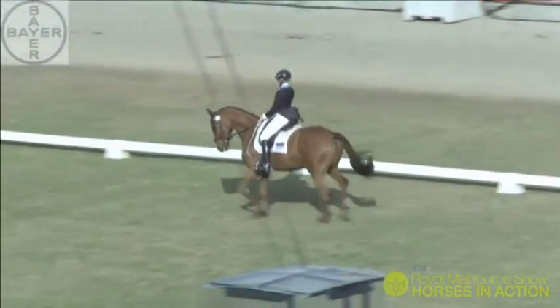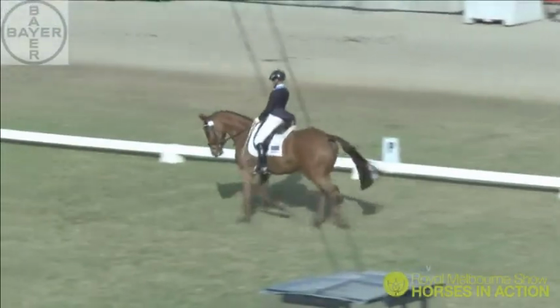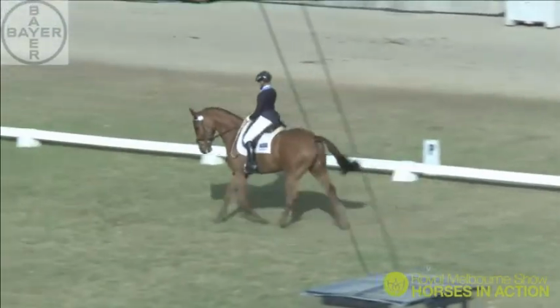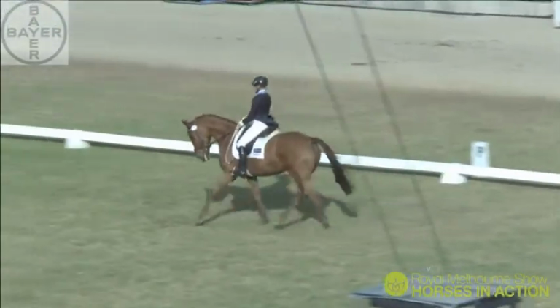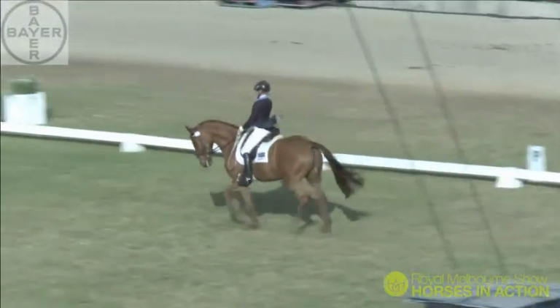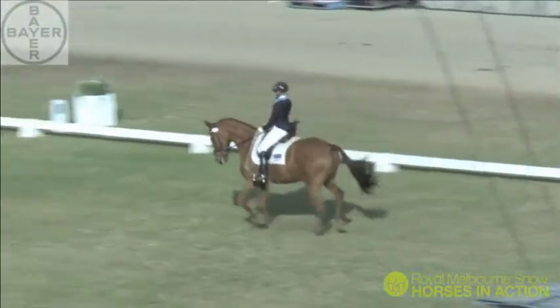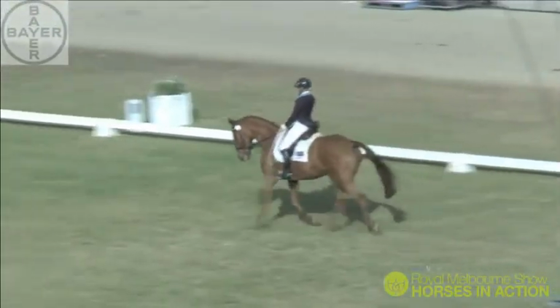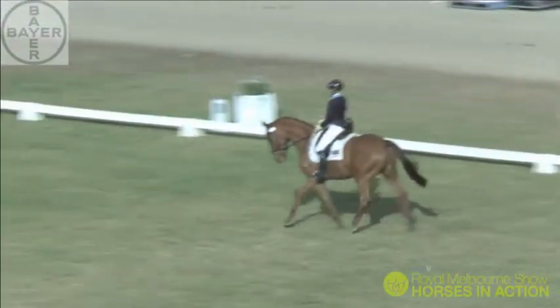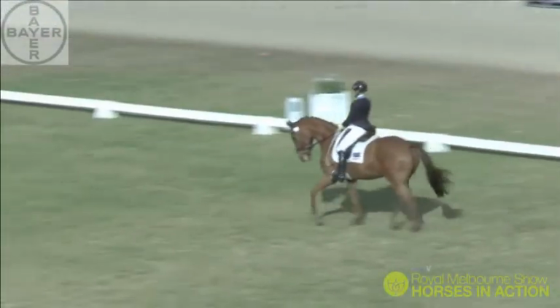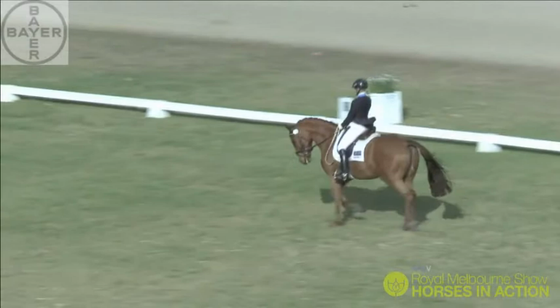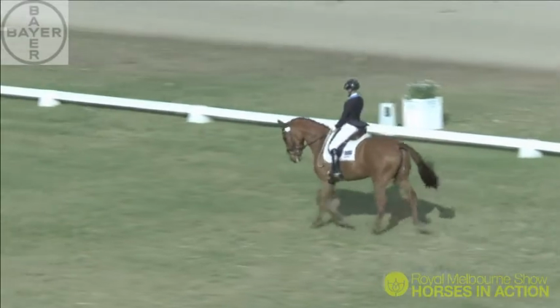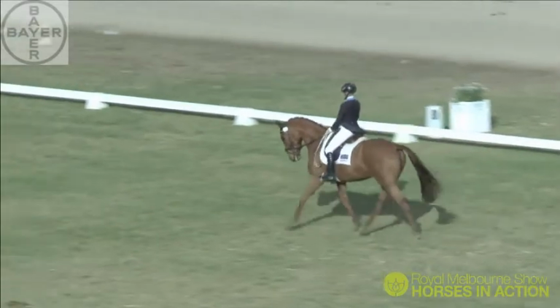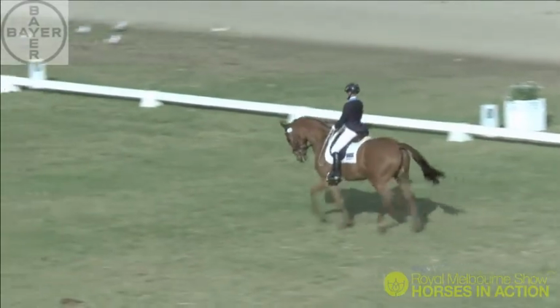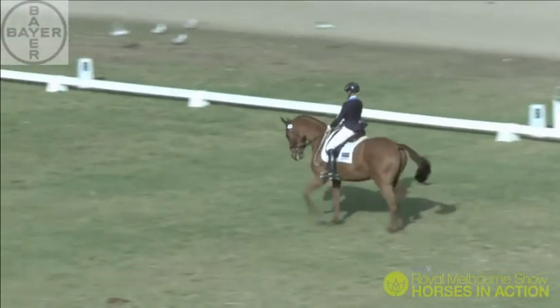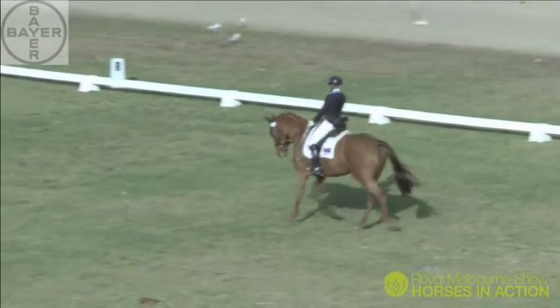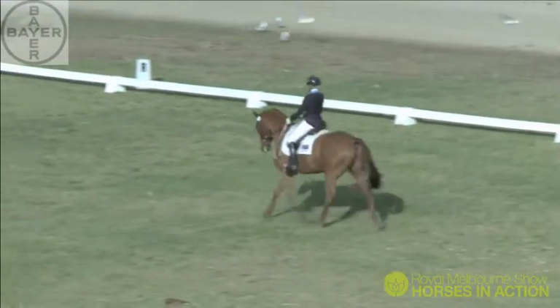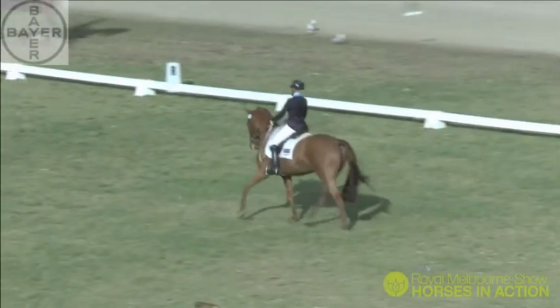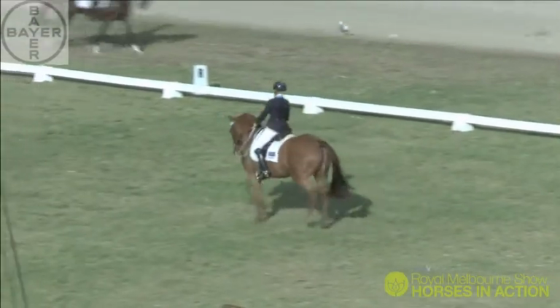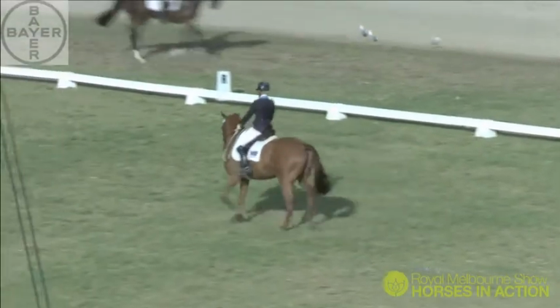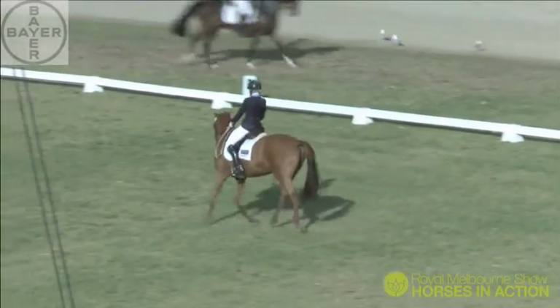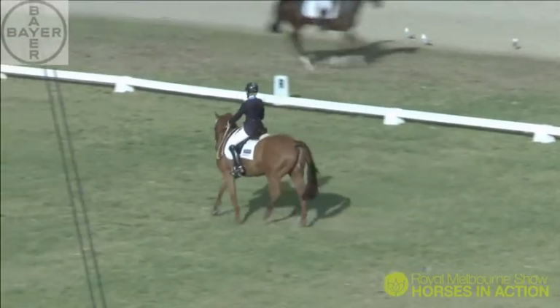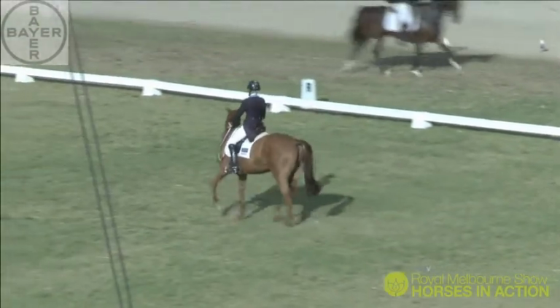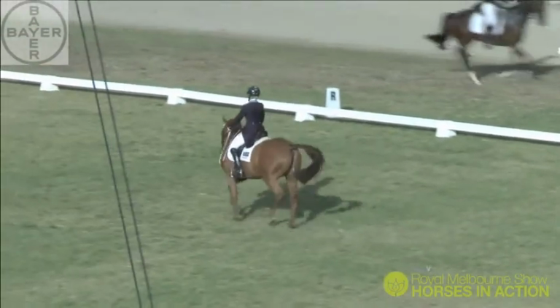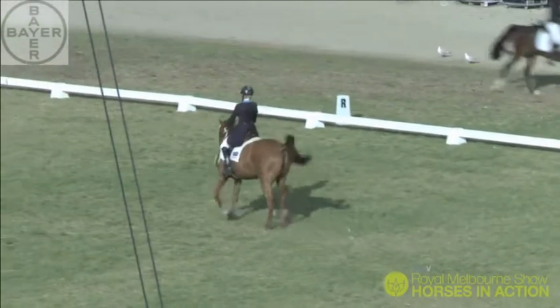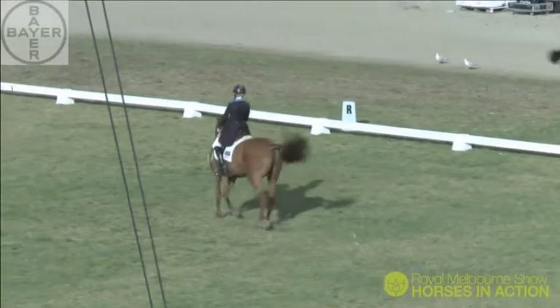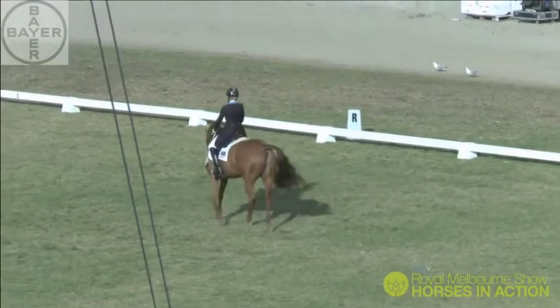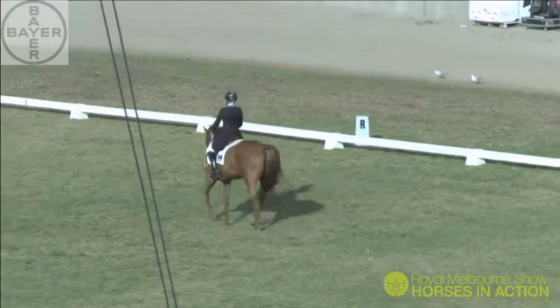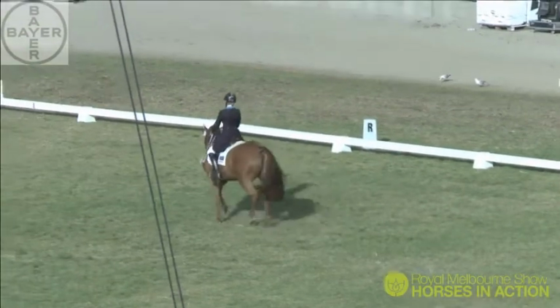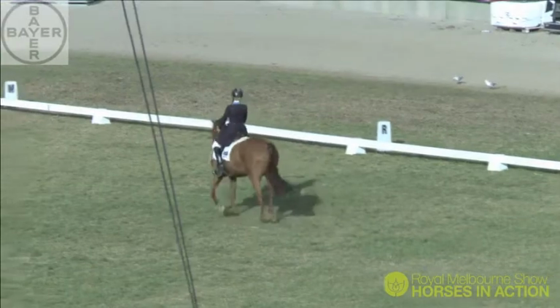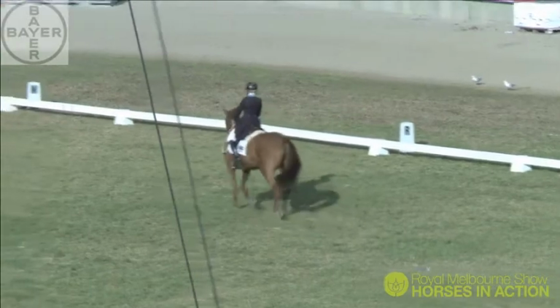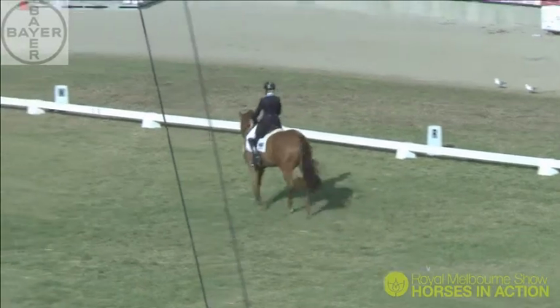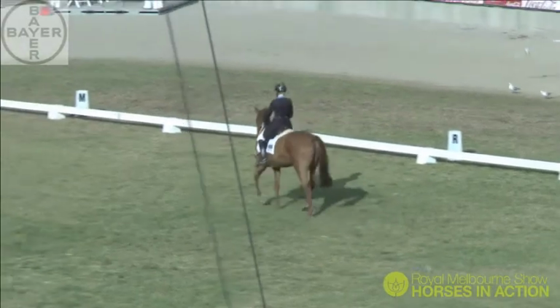William going into the half-pass left here. If you watch carefully, you'll see Amanda change the bend back to the right in the half-pass right. That was very well executed.